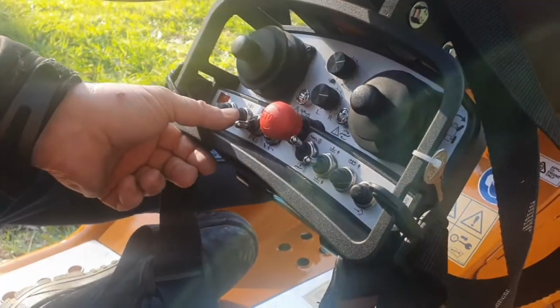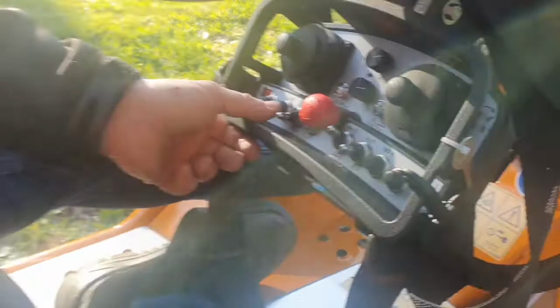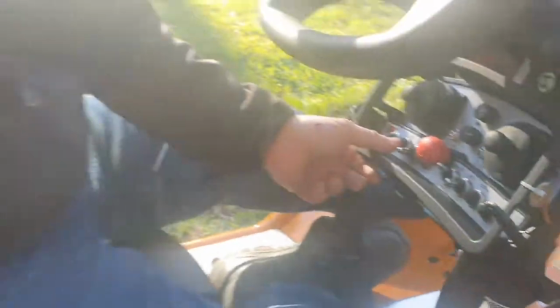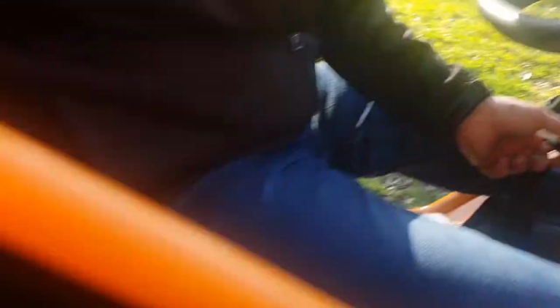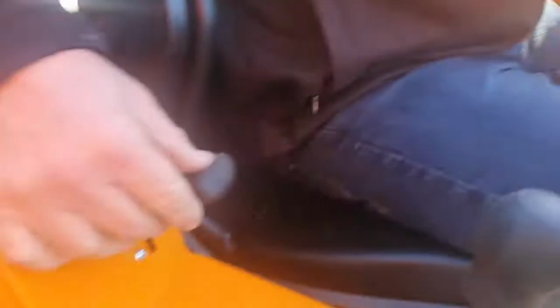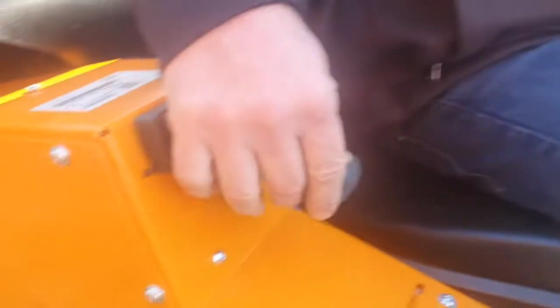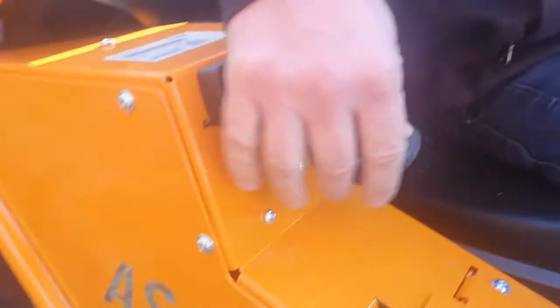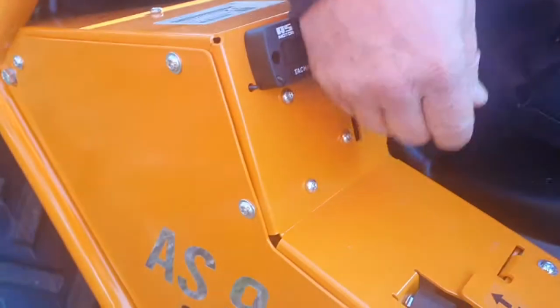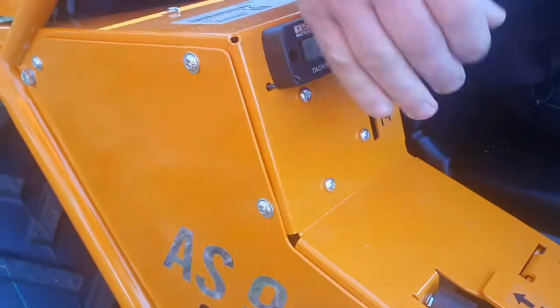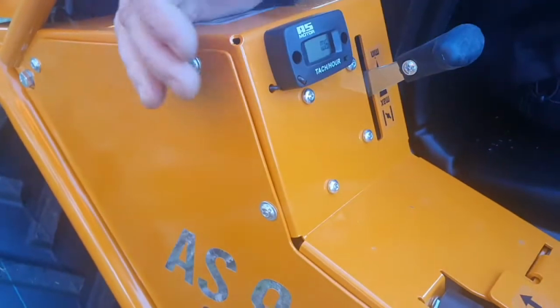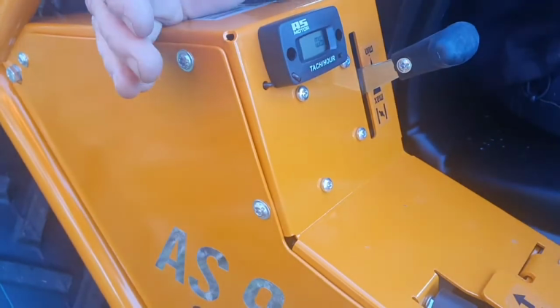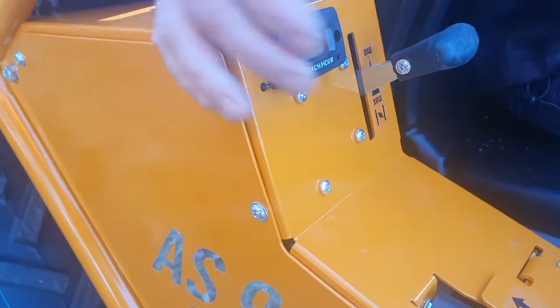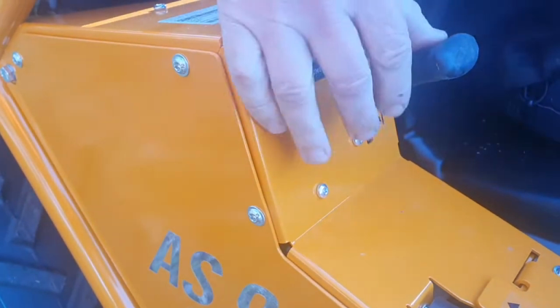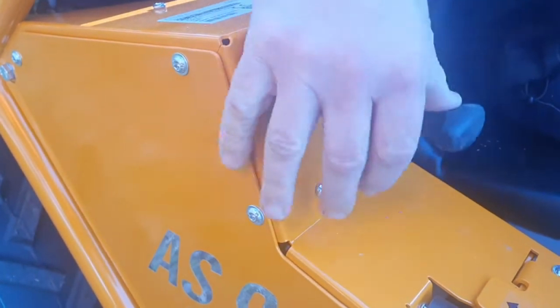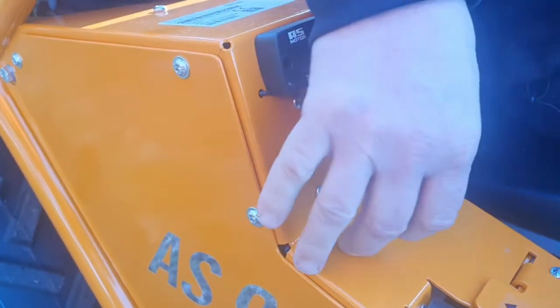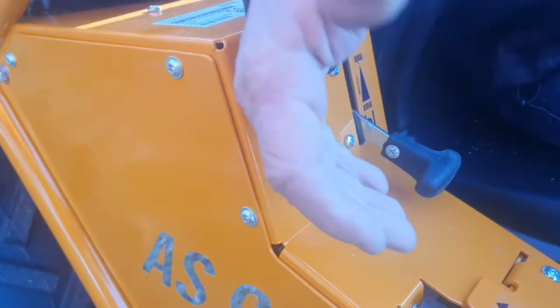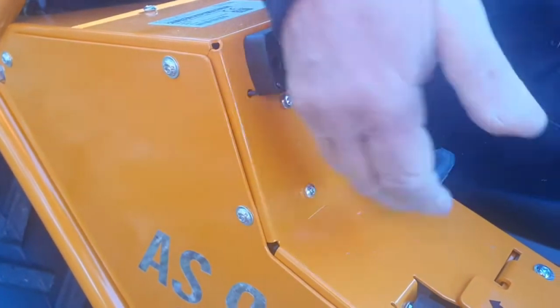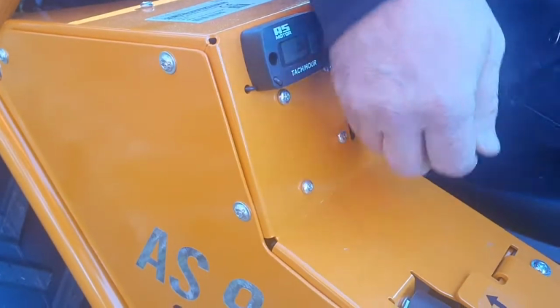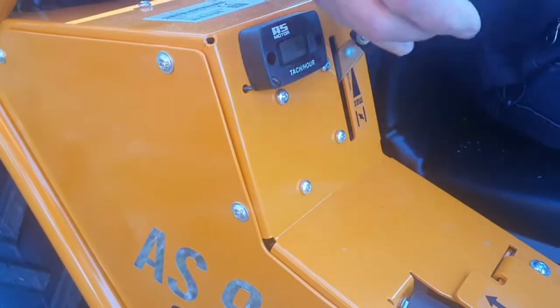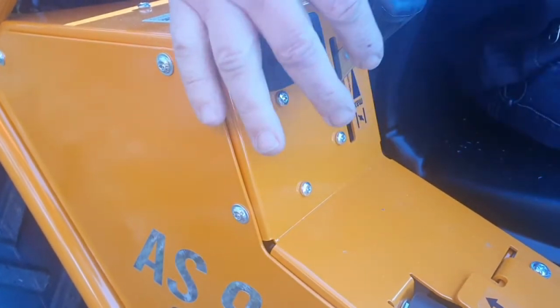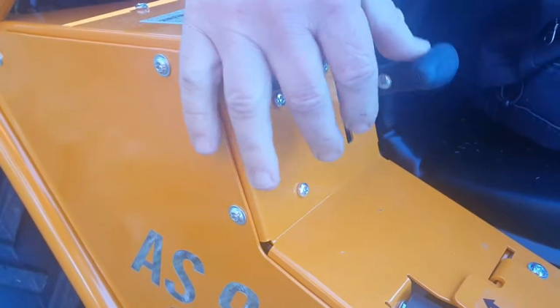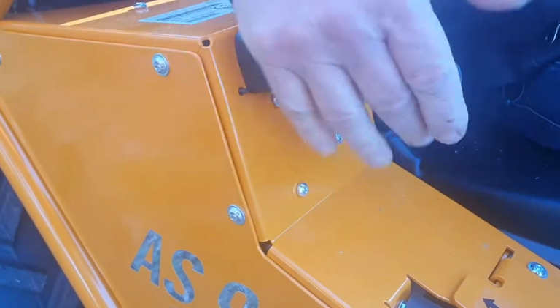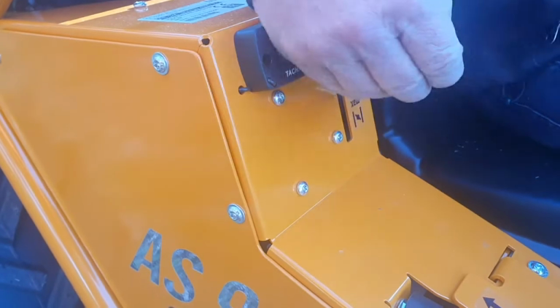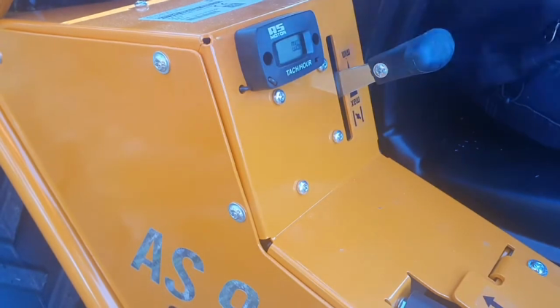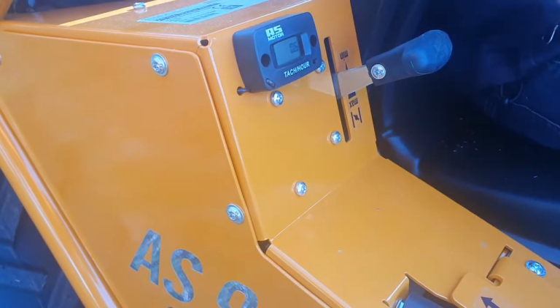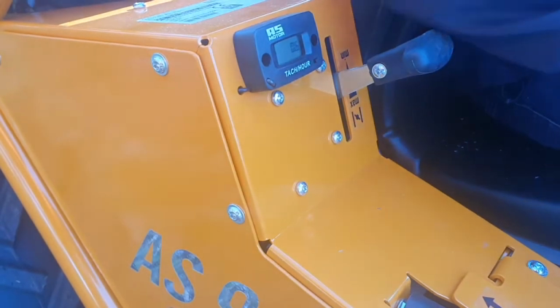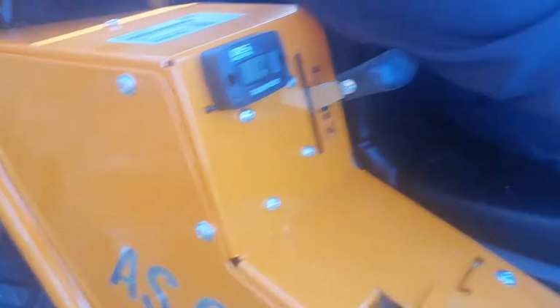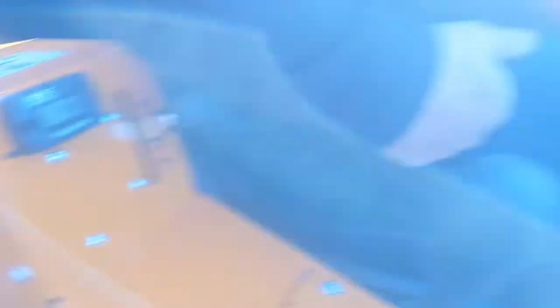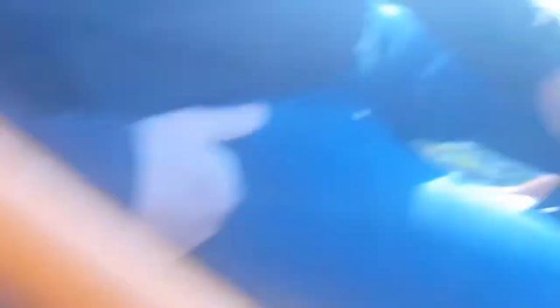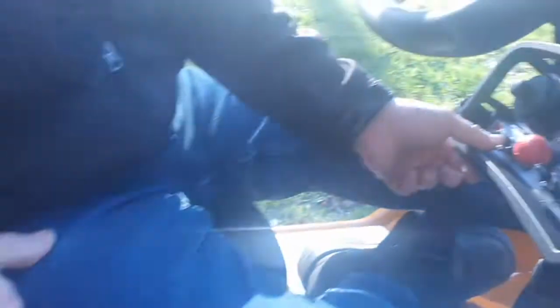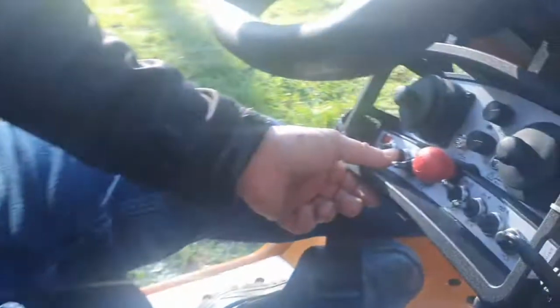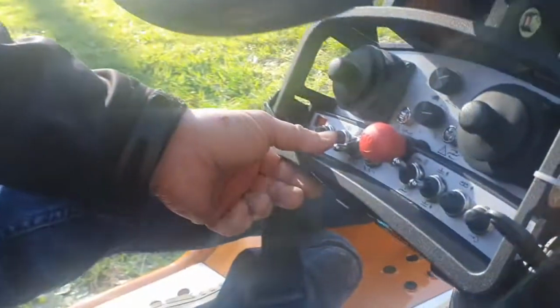Set the throttle as per normal. It's got an automatic choke so you don't have to worry about the choke position. Just half revs. Push the start button.